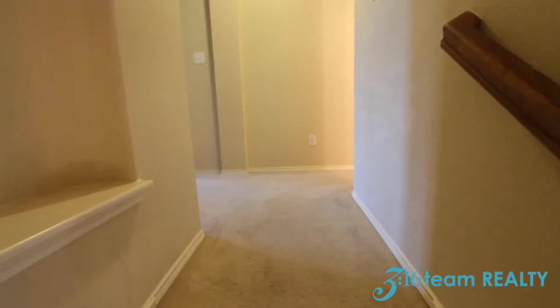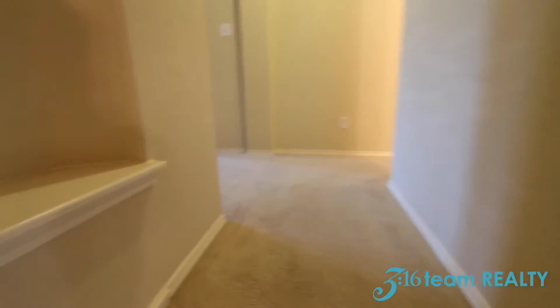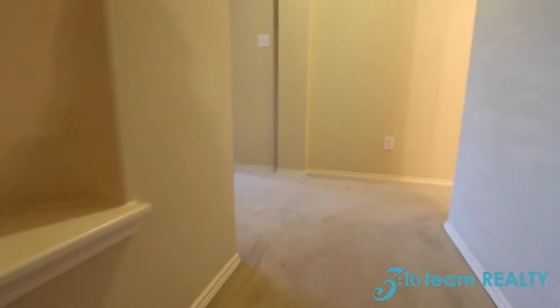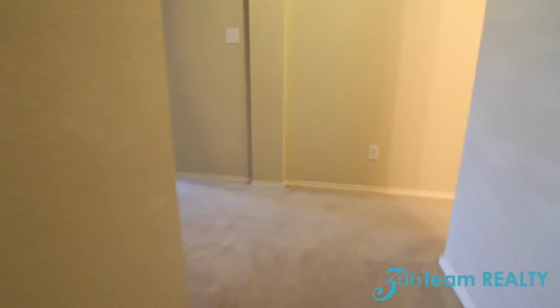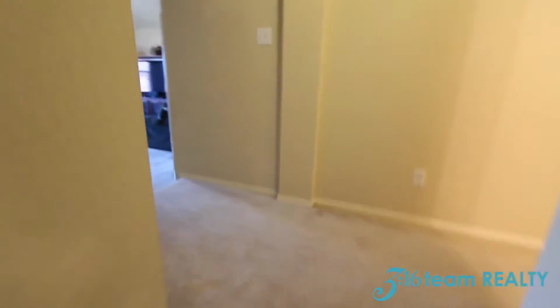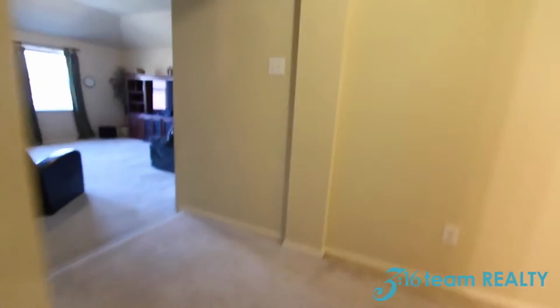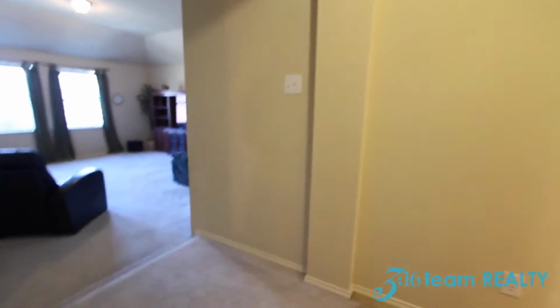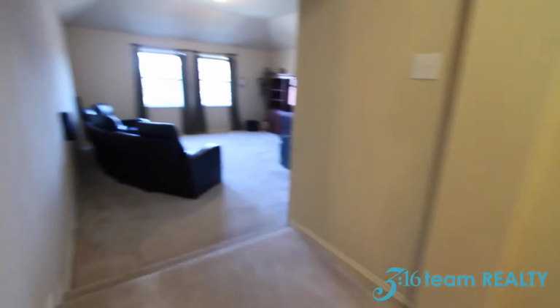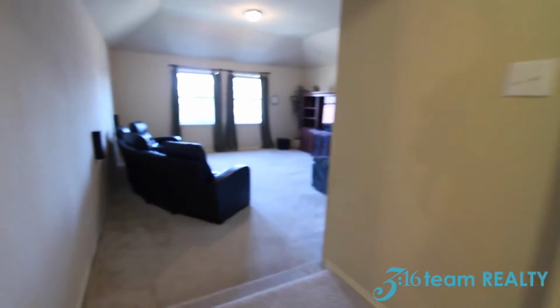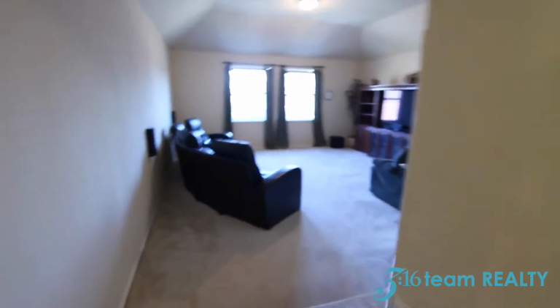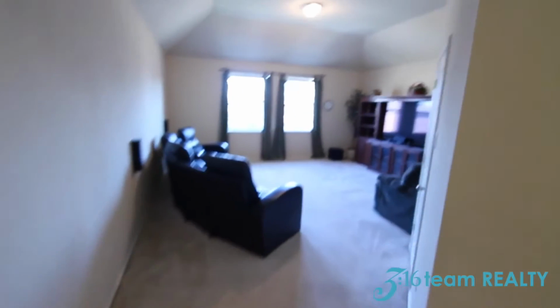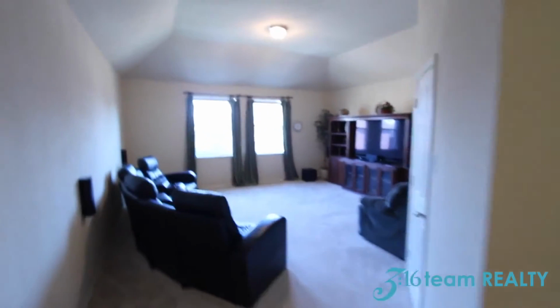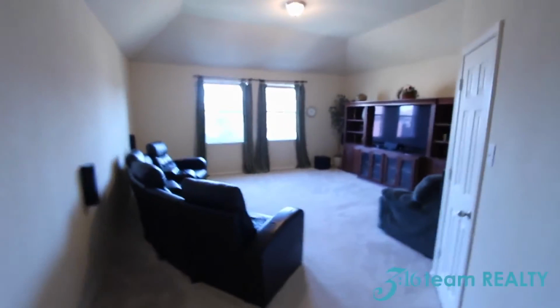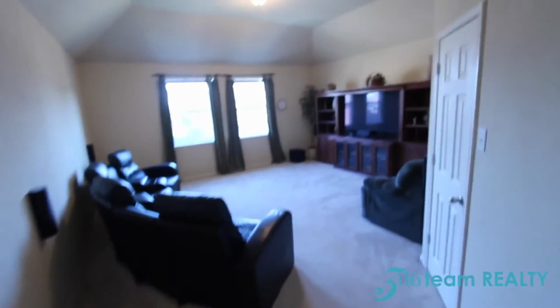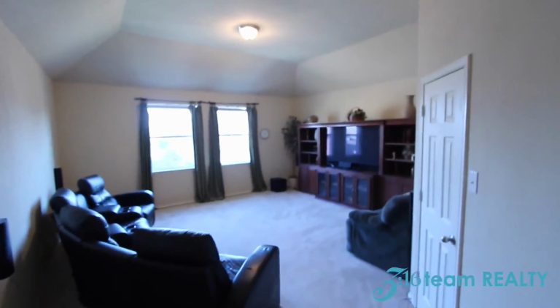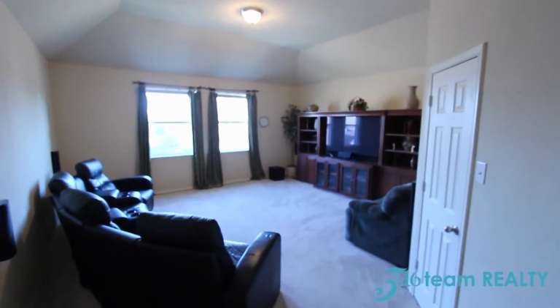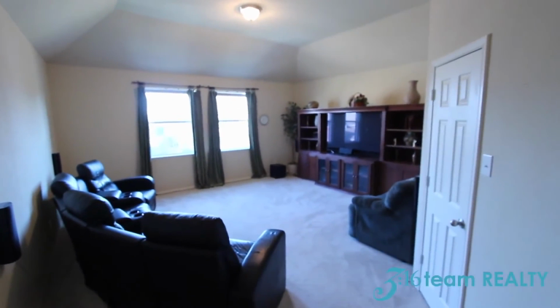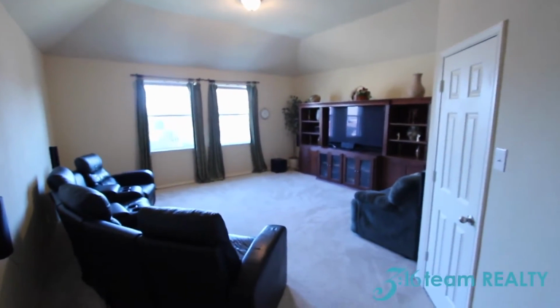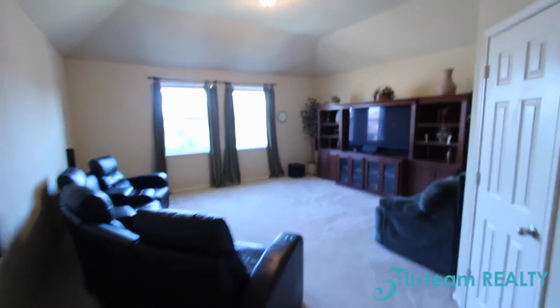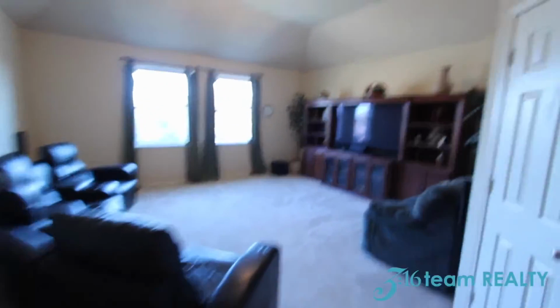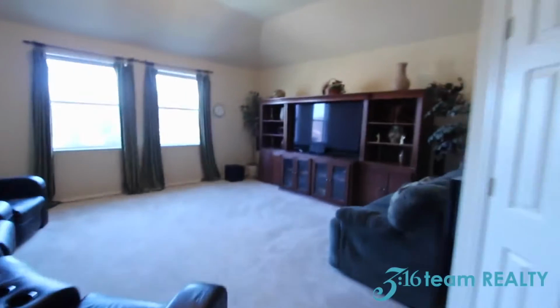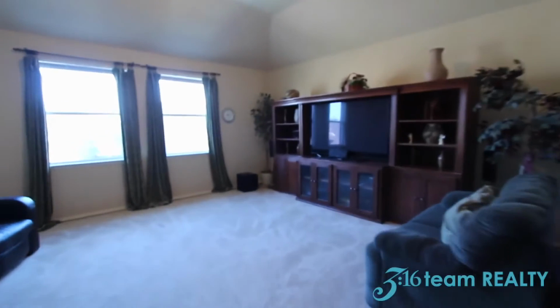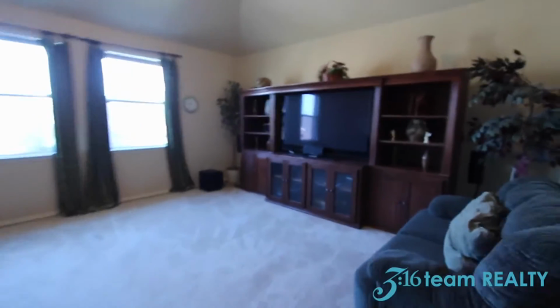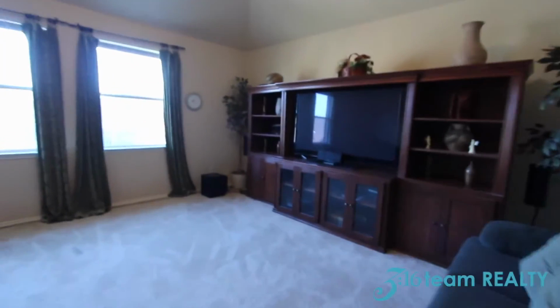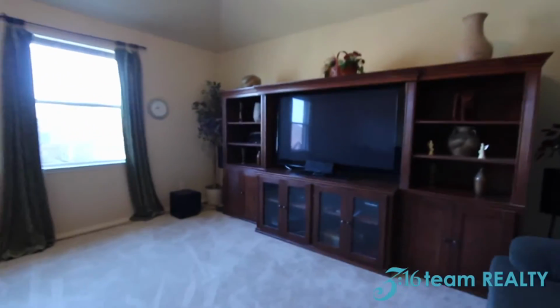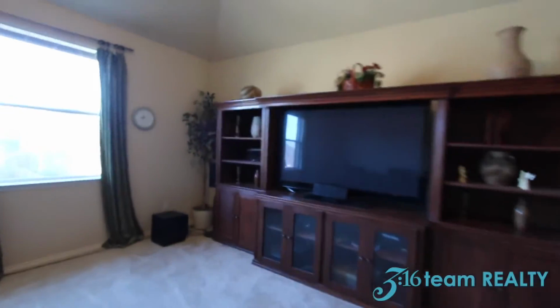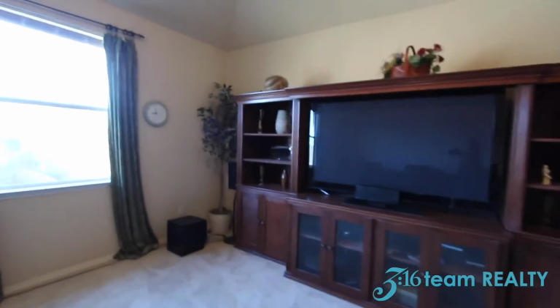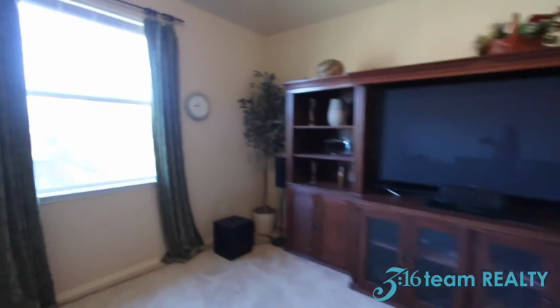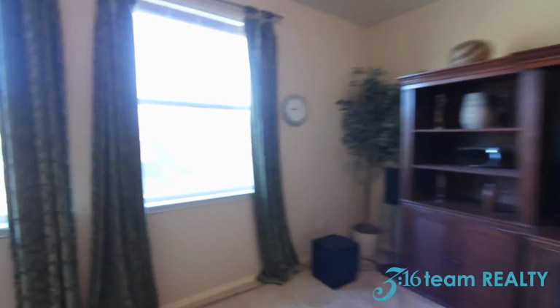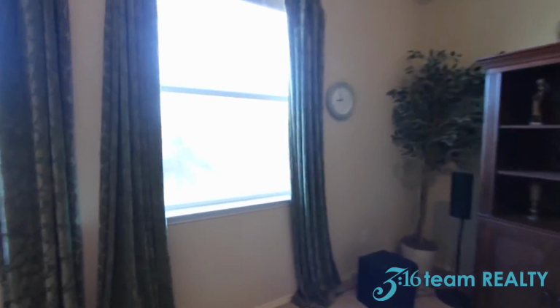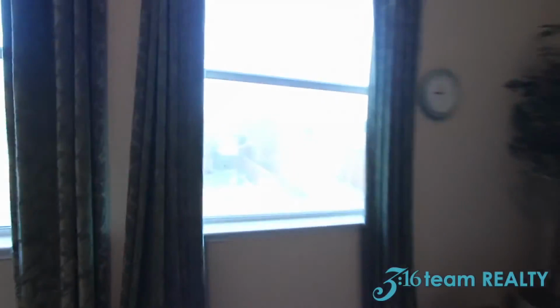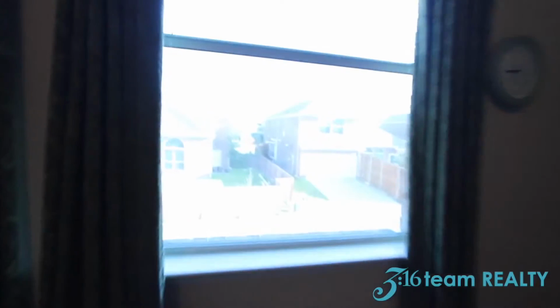Here we are at the top of the stairs. You walk into this media slash game room section — this is huge. It overlooks the backyard of the house.